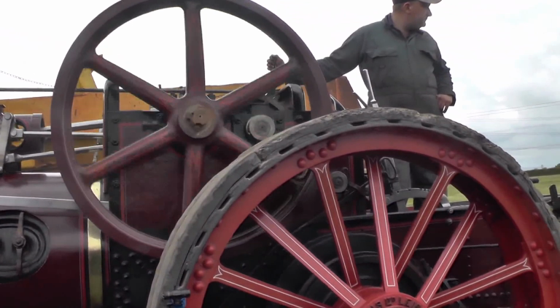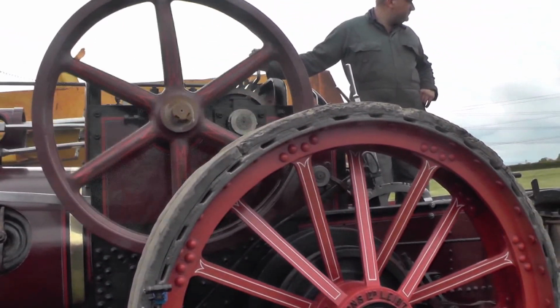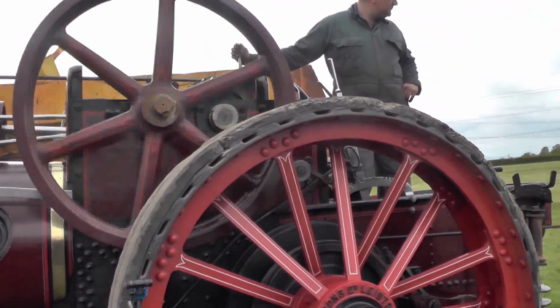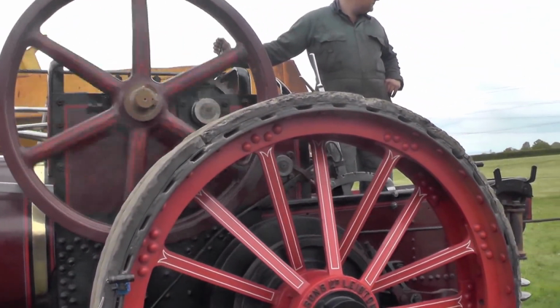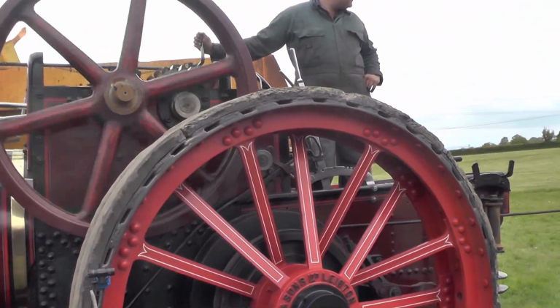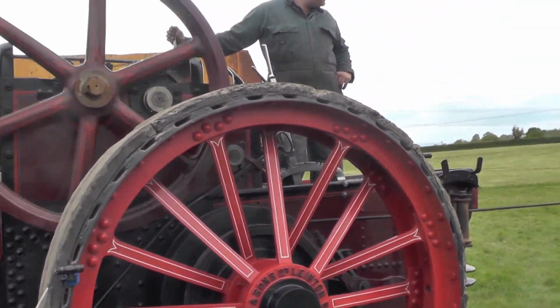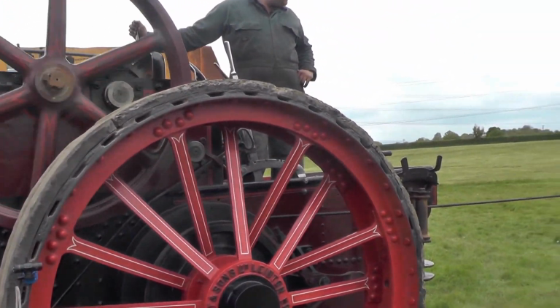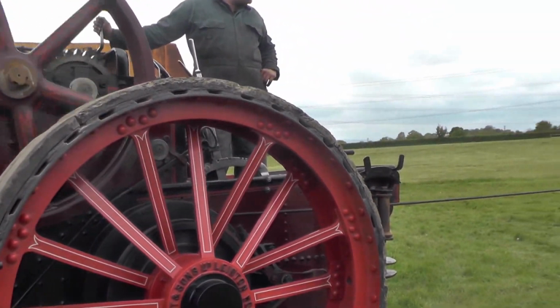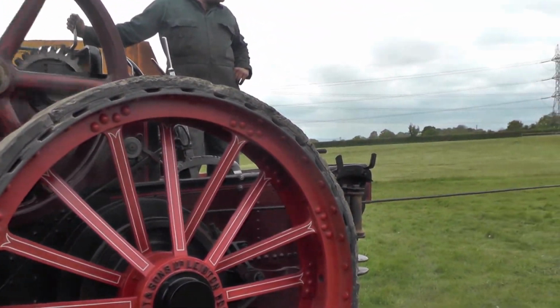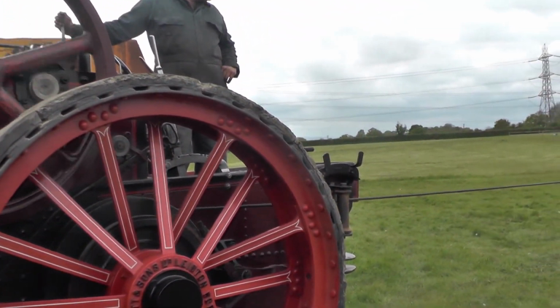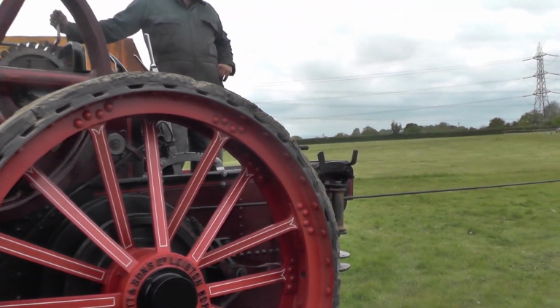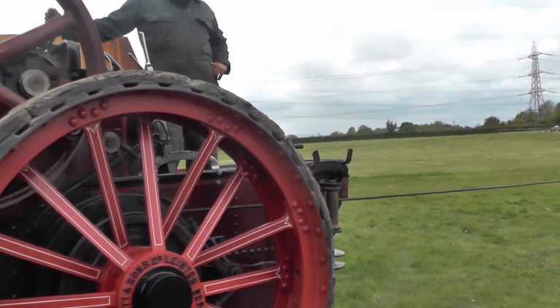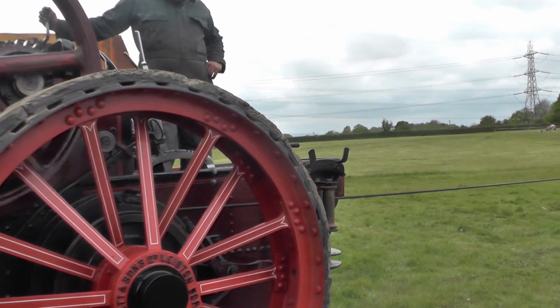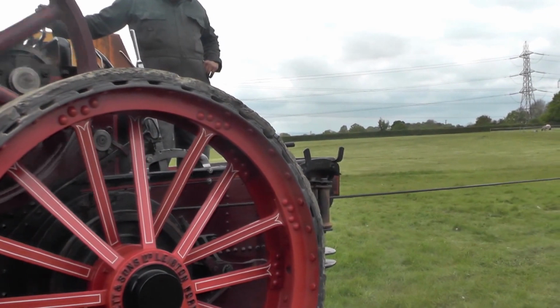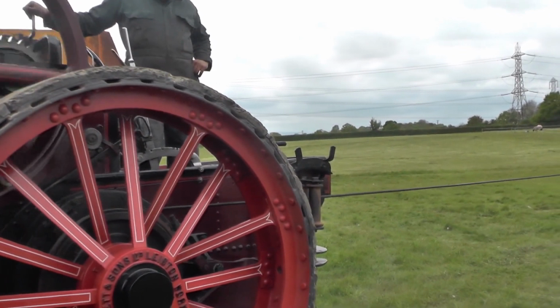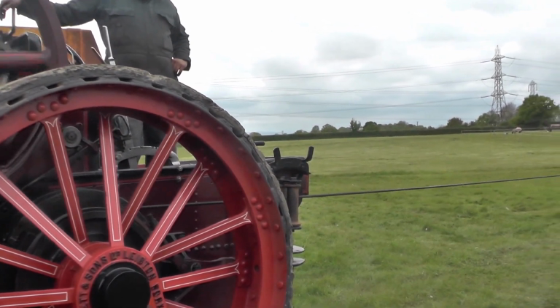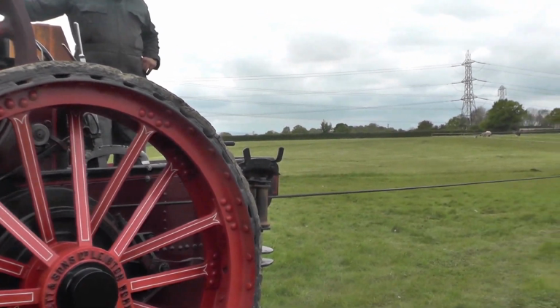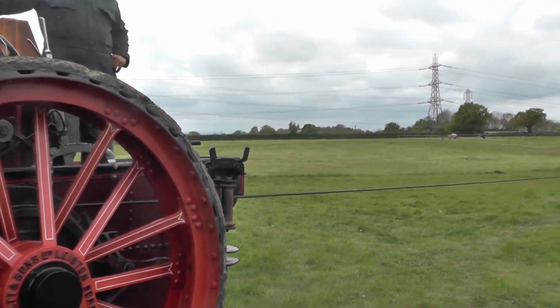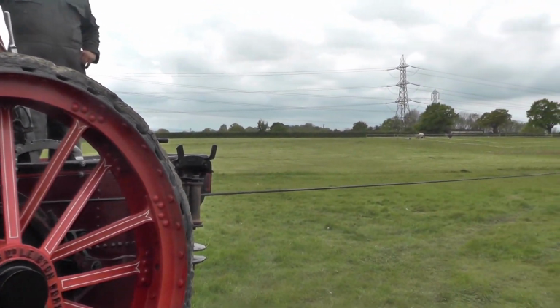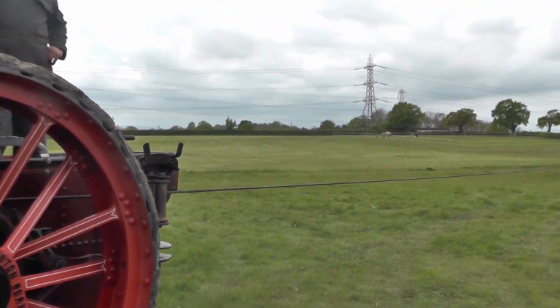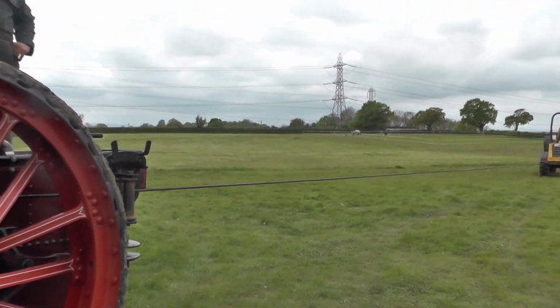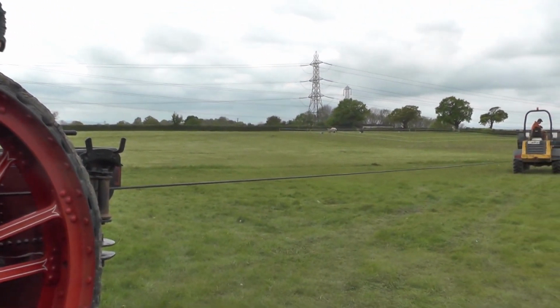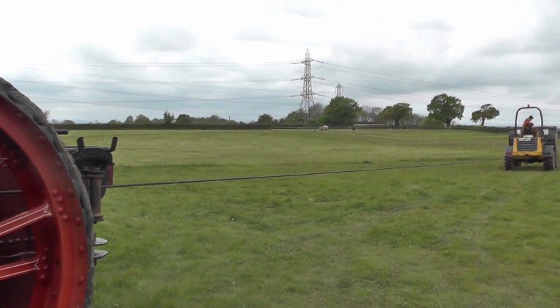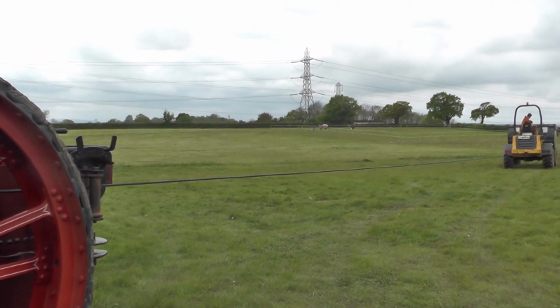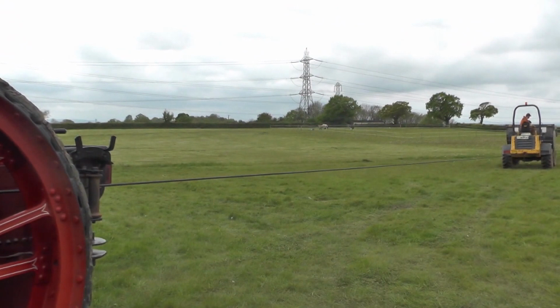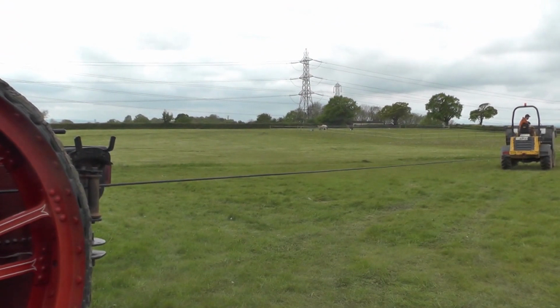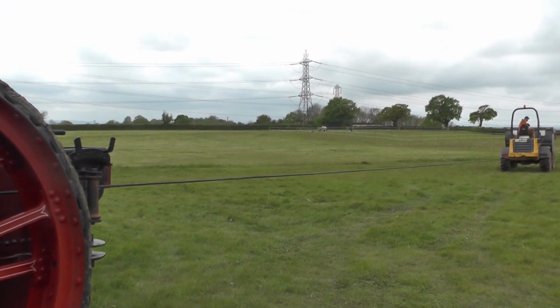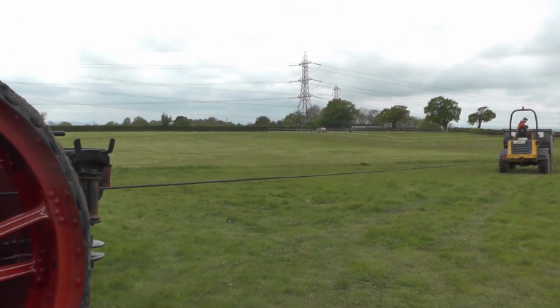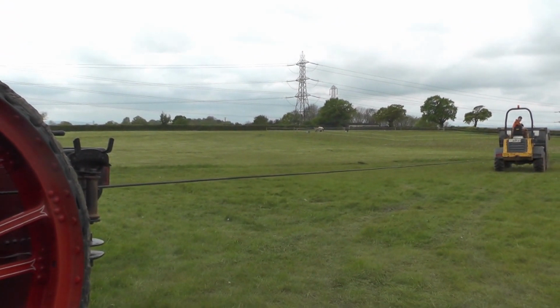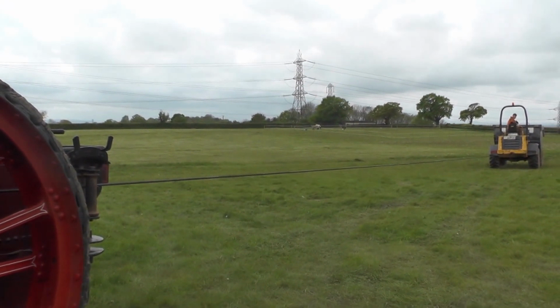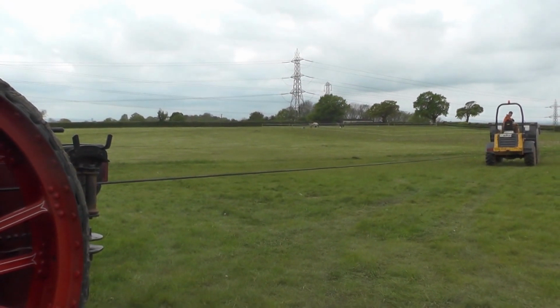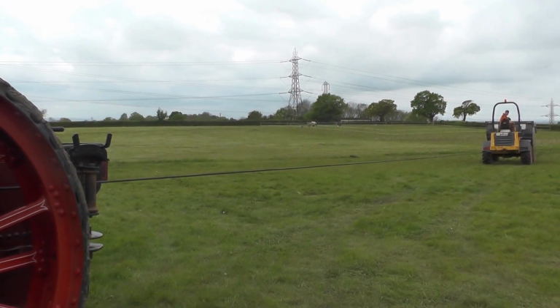You've got a nice bit of tension there, even with a relatively lightweight load. So you can imagine if you've got another vehicle bogged down, you're going to get a lot of tension on that rope.